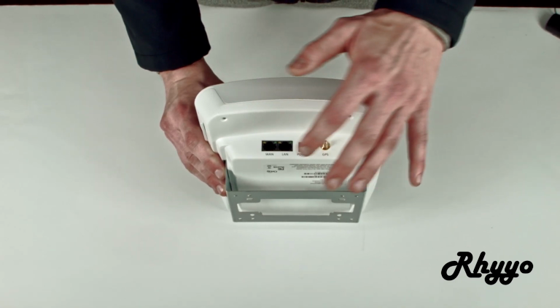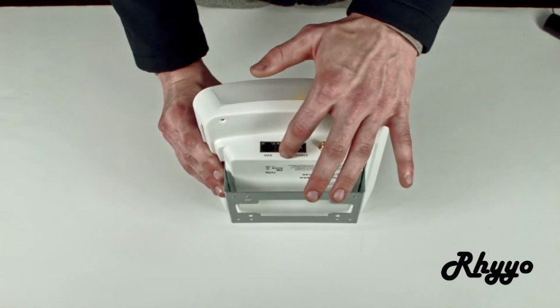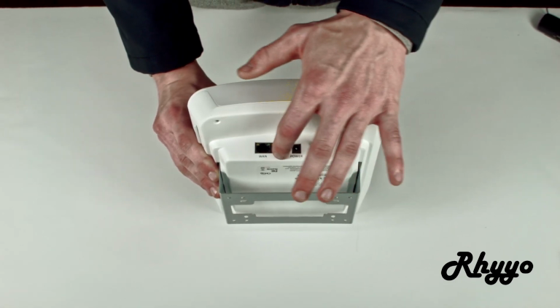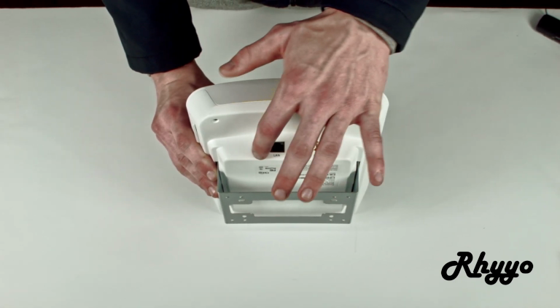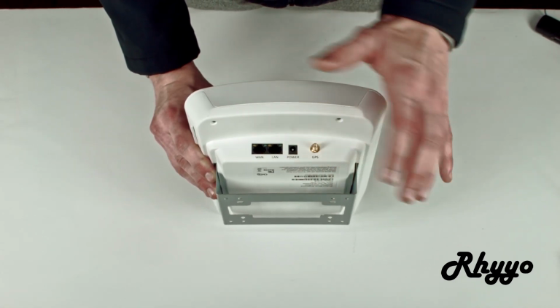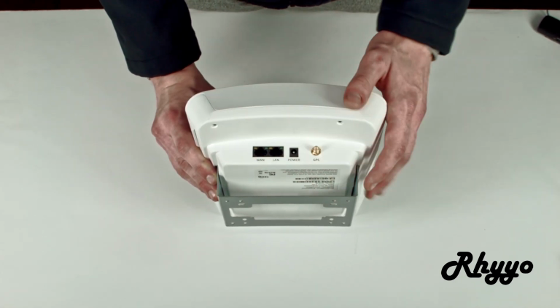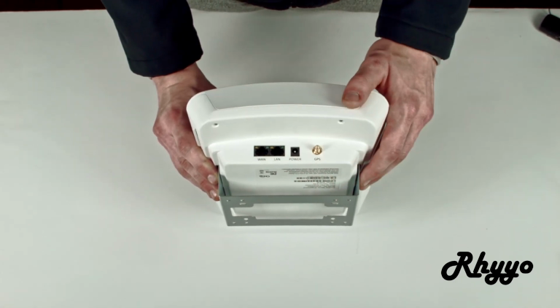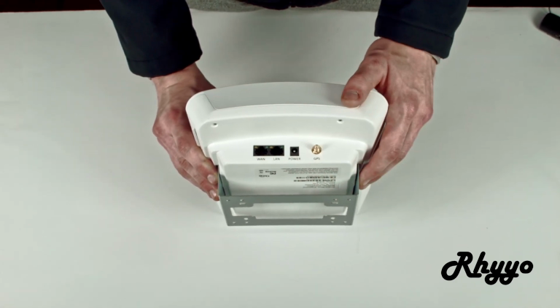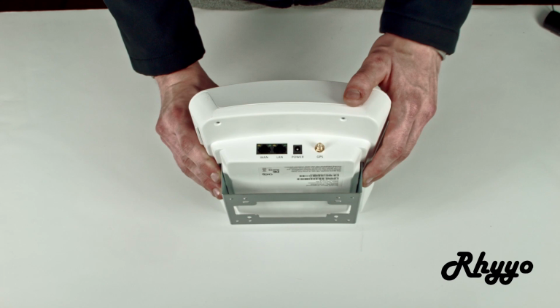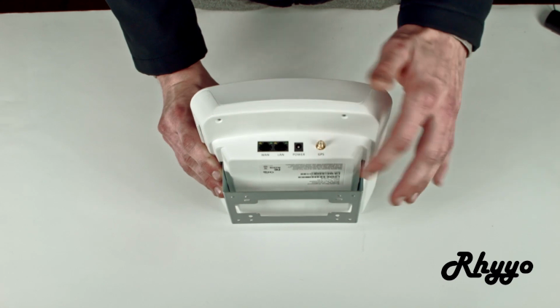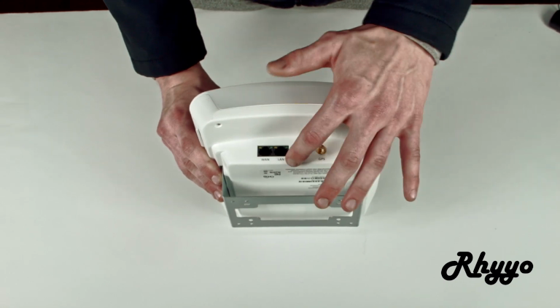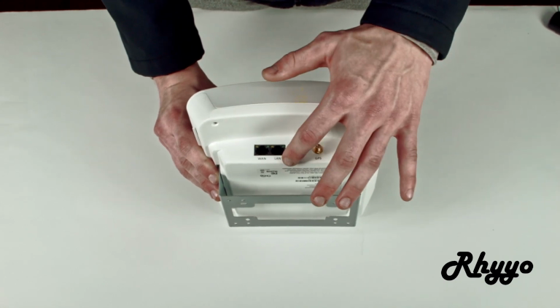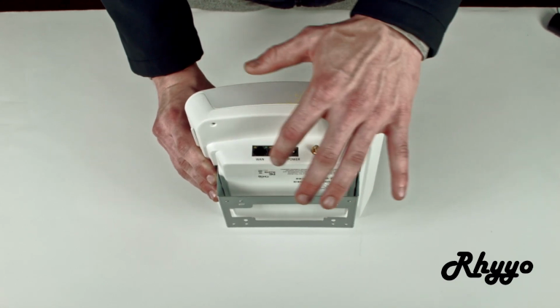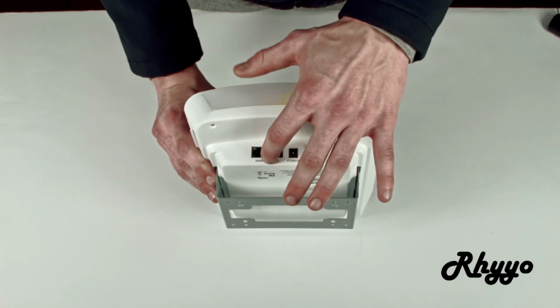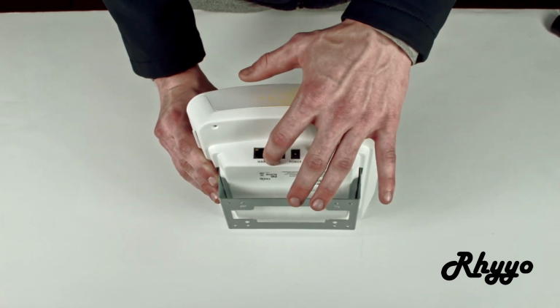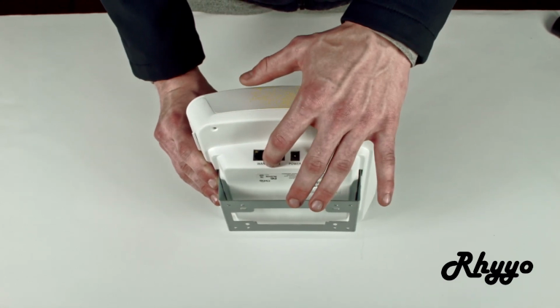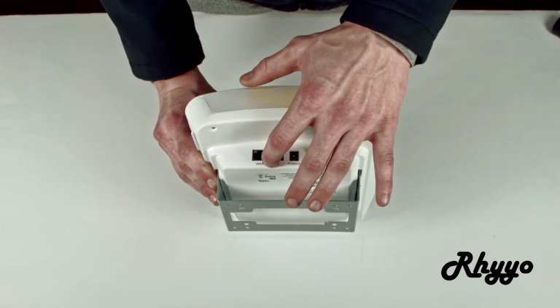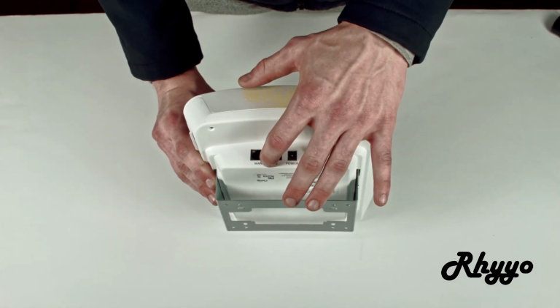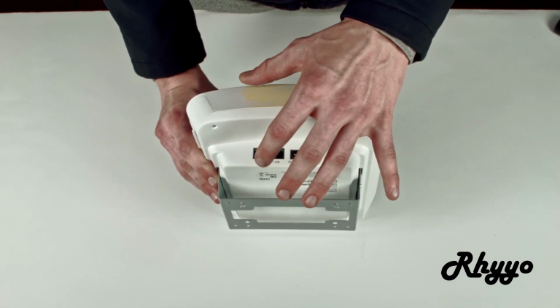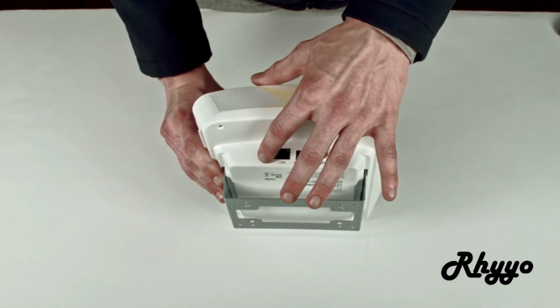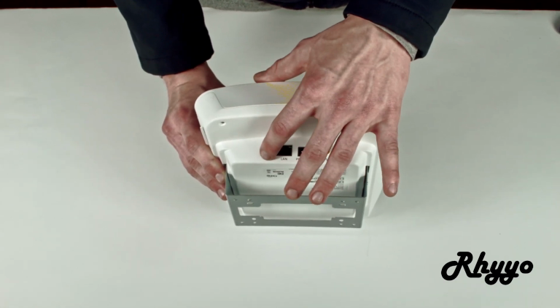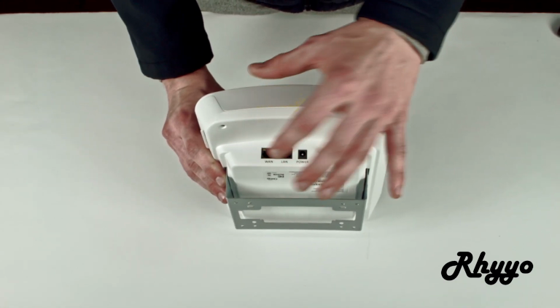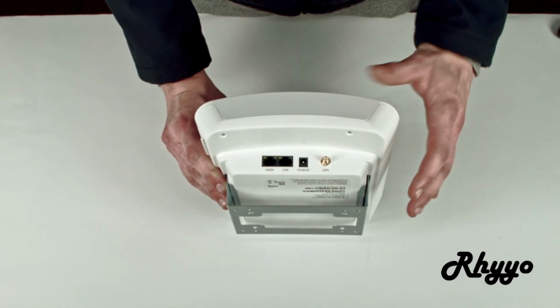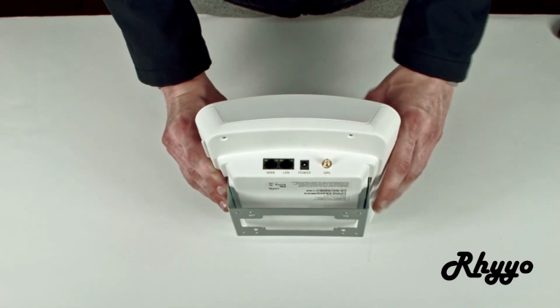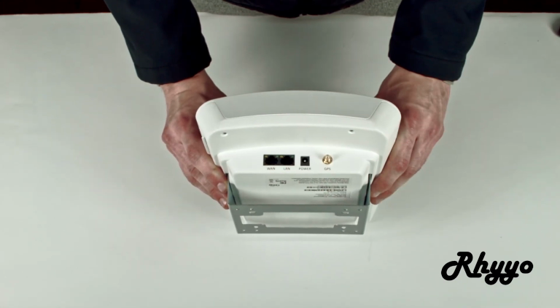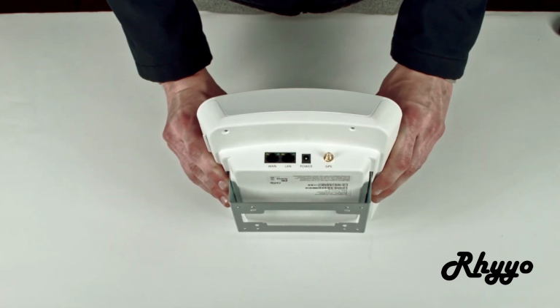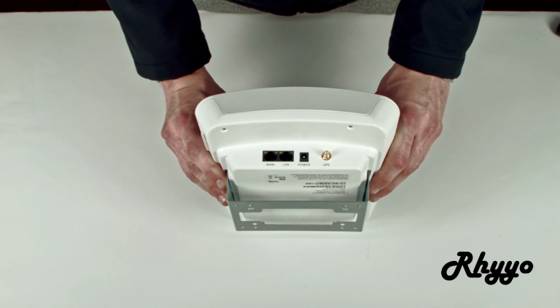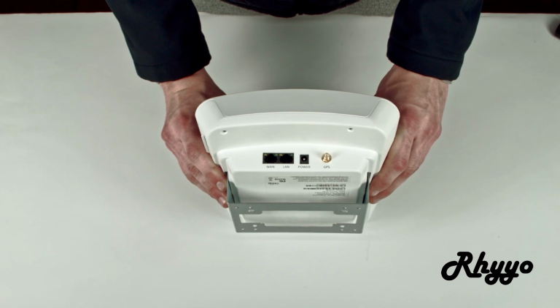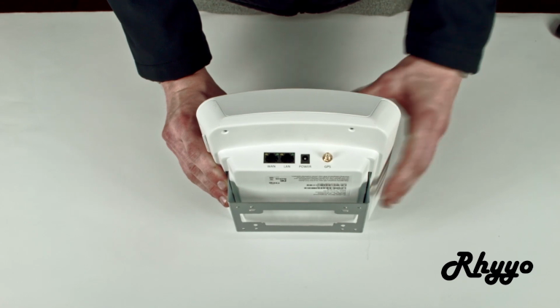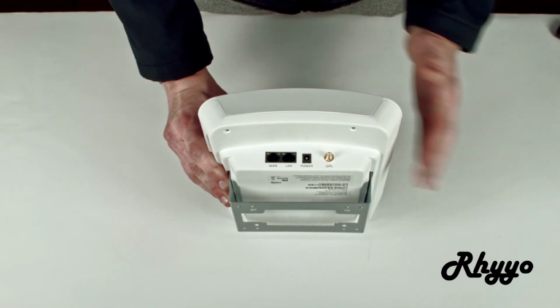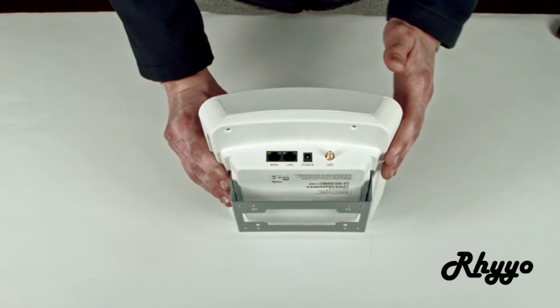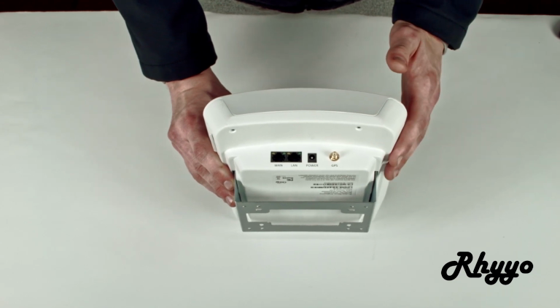Next to that we also have two different Ethernet ports, the LAN and the WAN. The one that we care about is the WAN, so we're able to get internet access from the gateway to the radio.